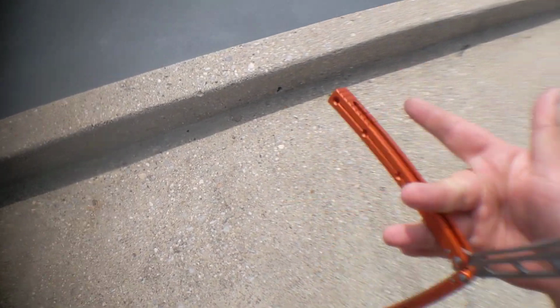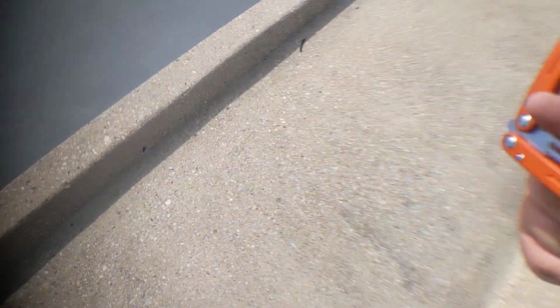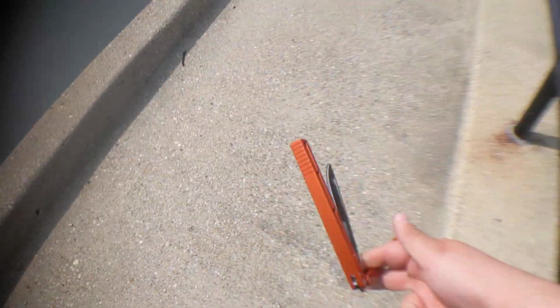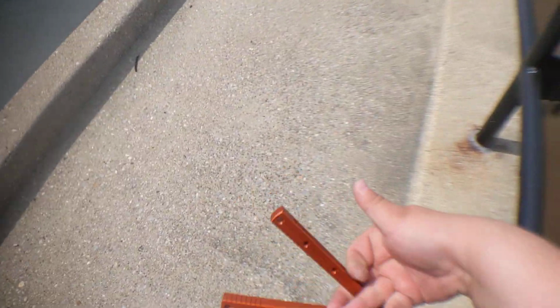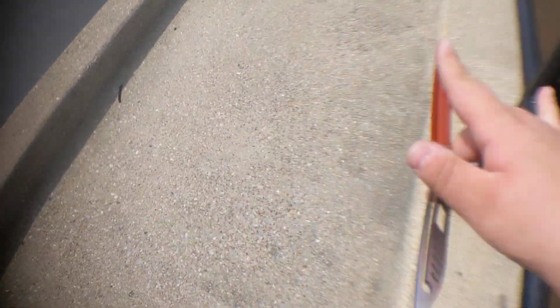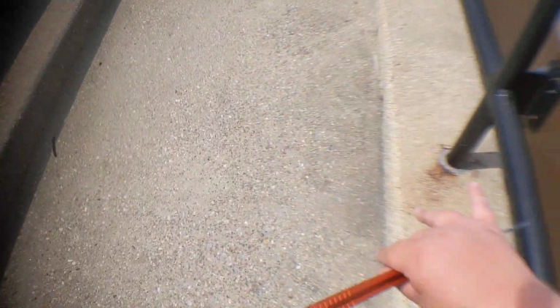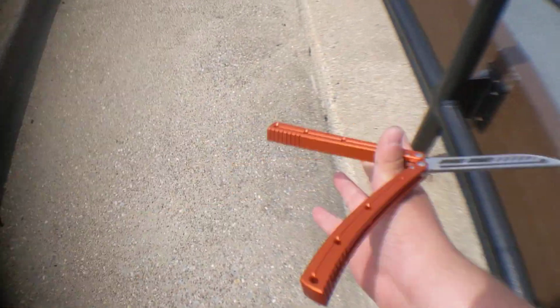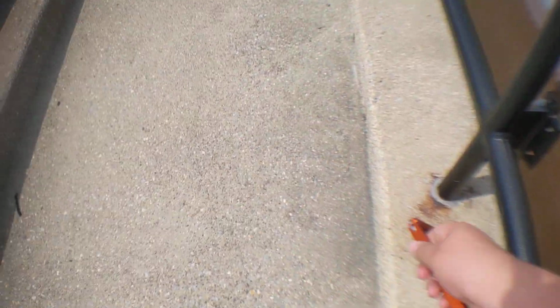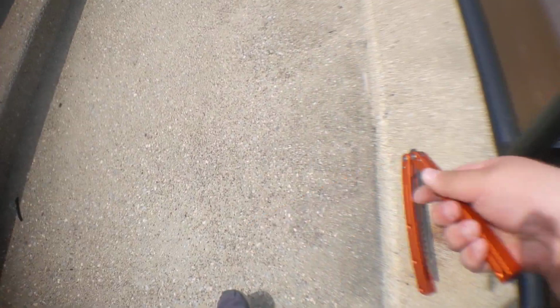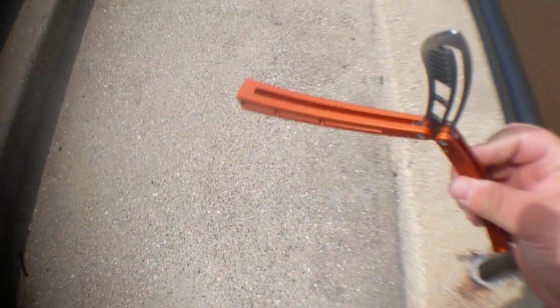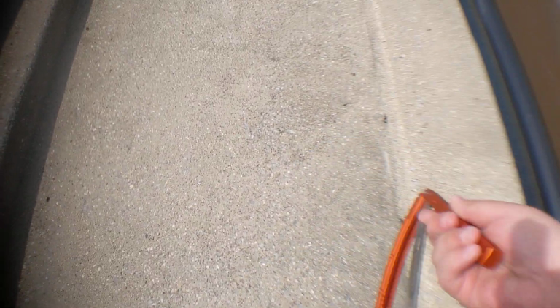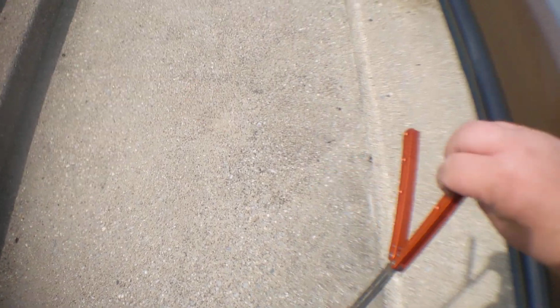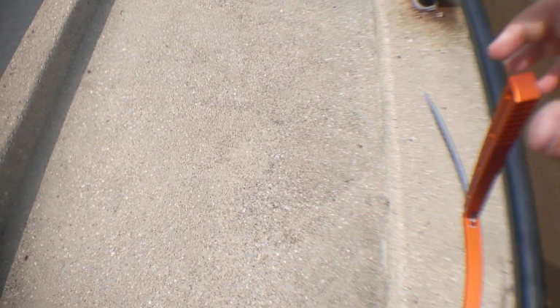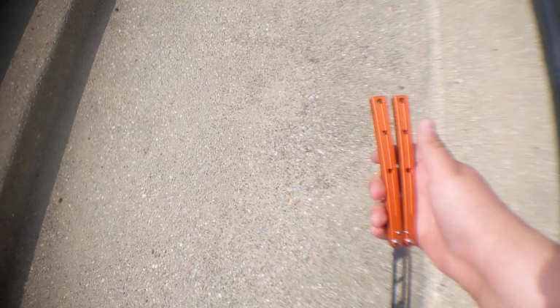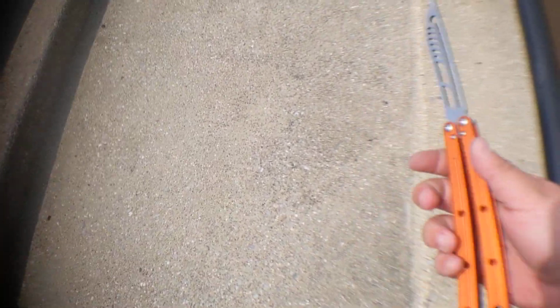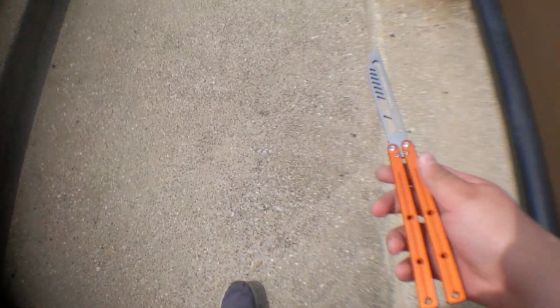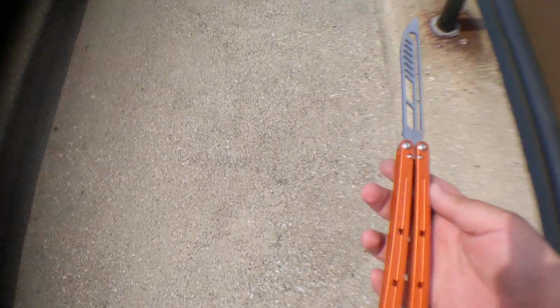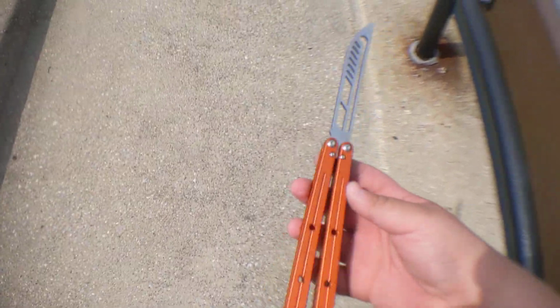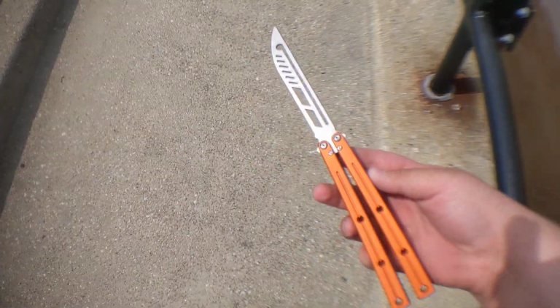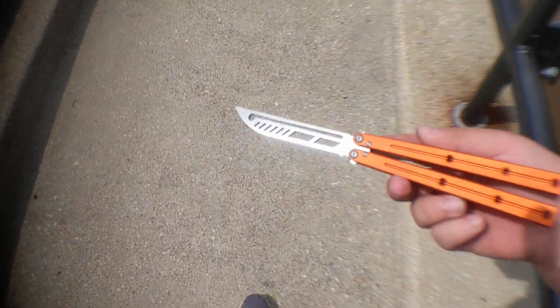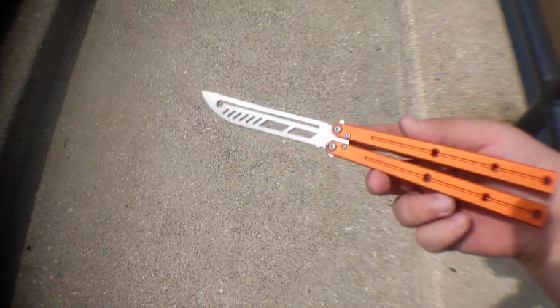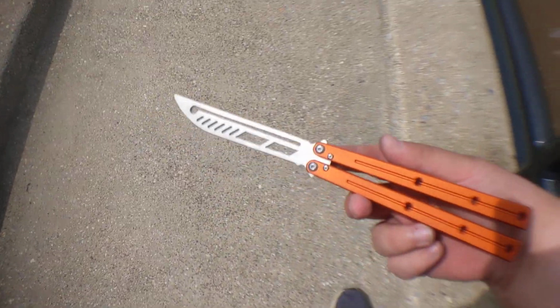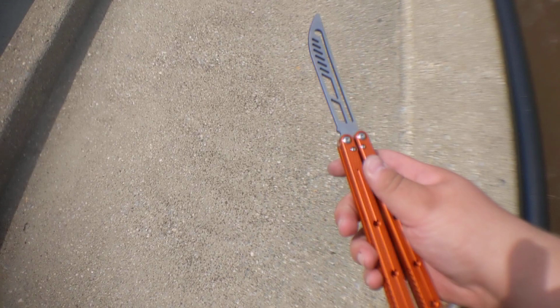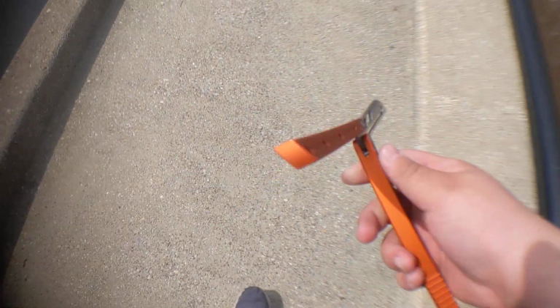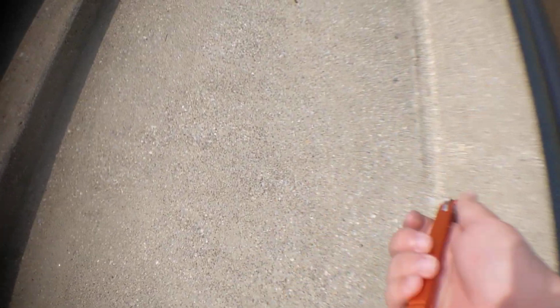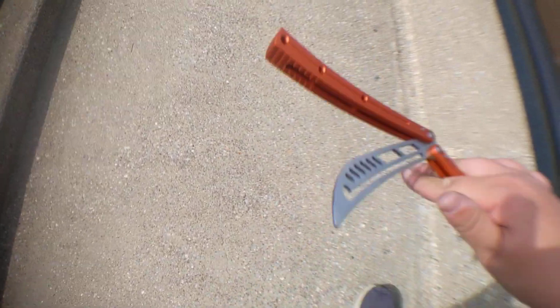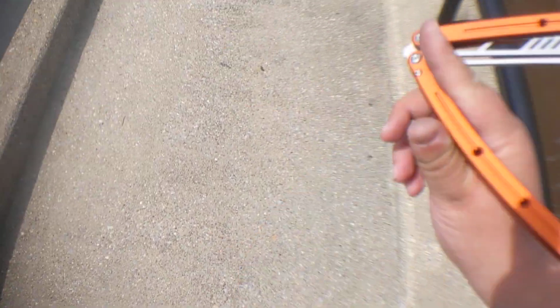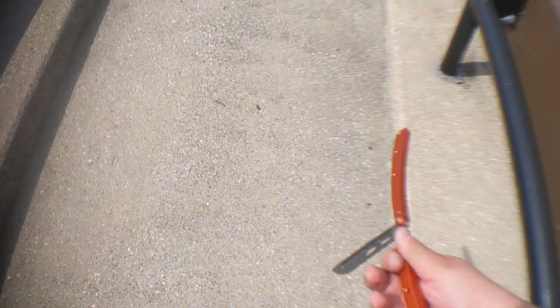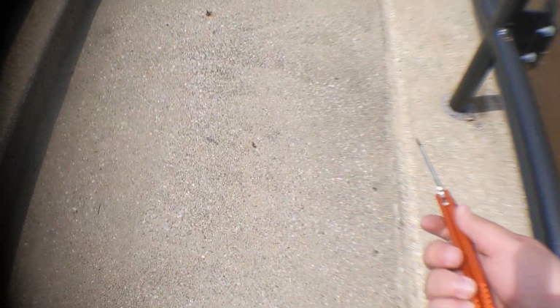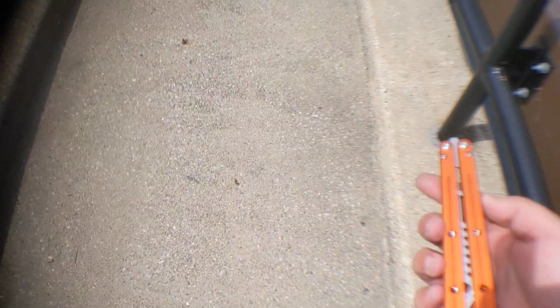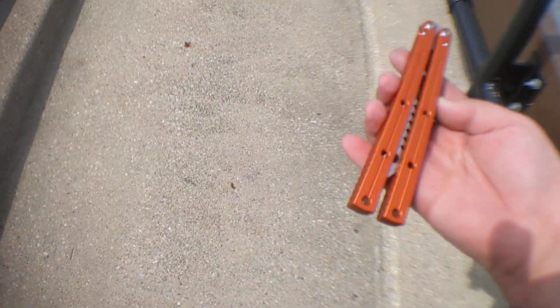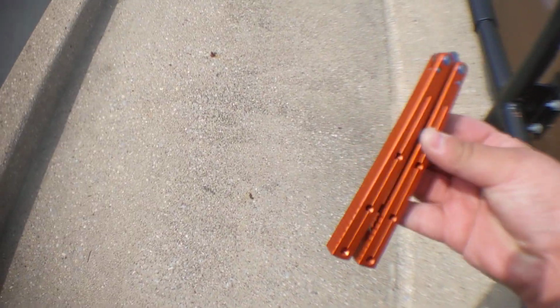They do actually have live blades now, and it's the Tanto, not Bowie. So yeah, here we go.